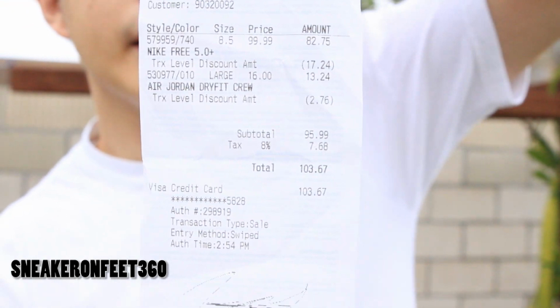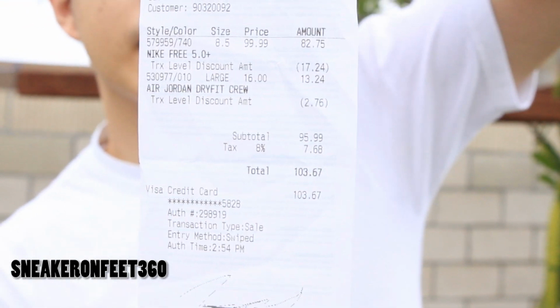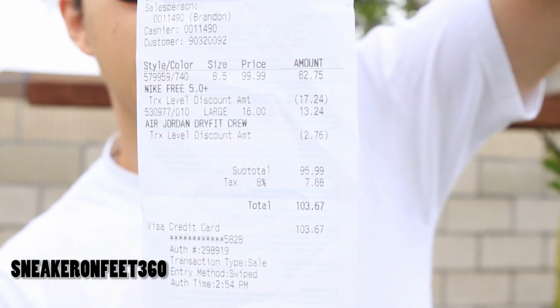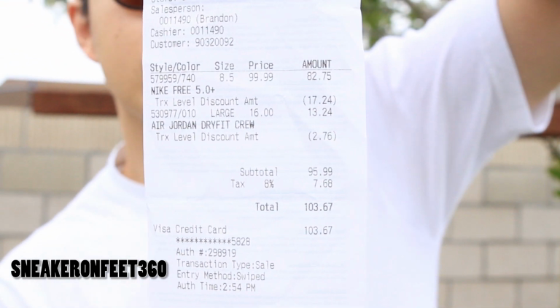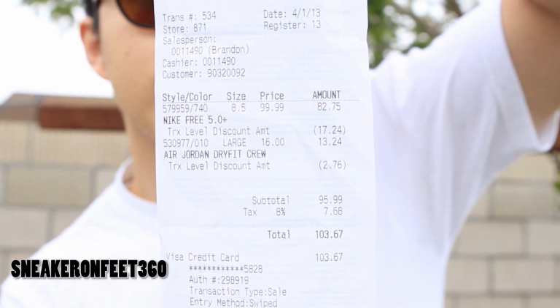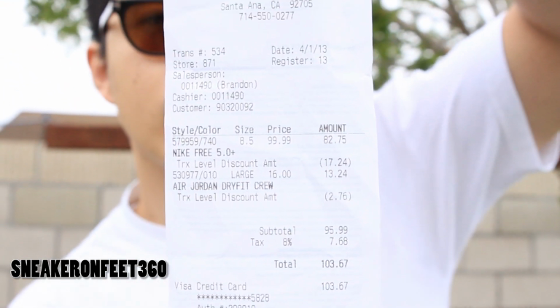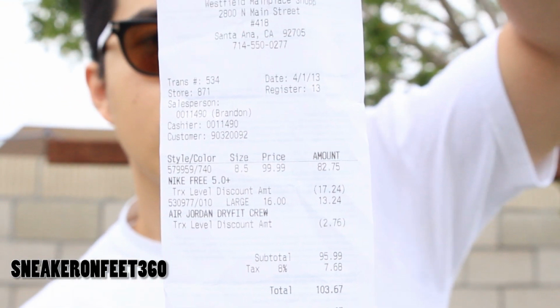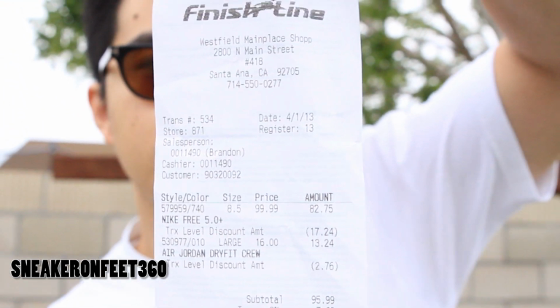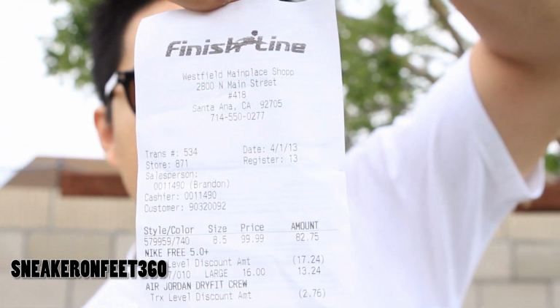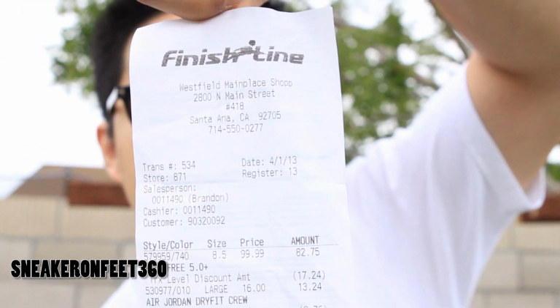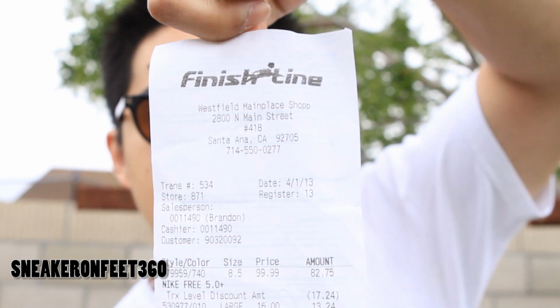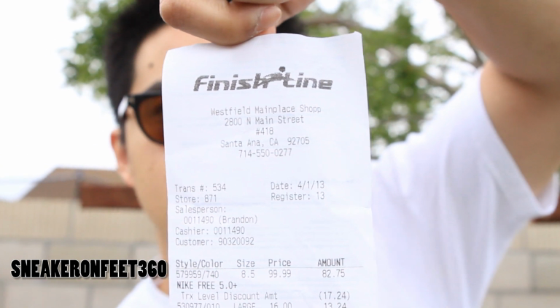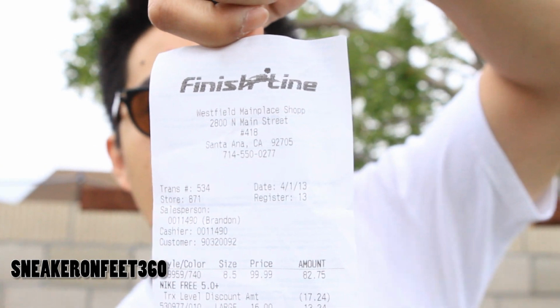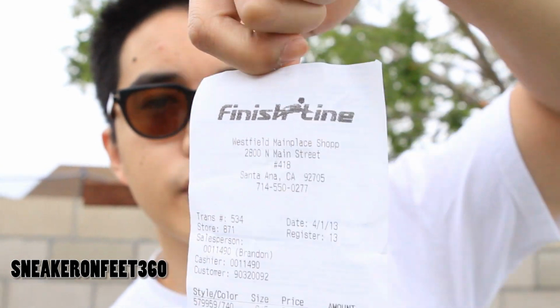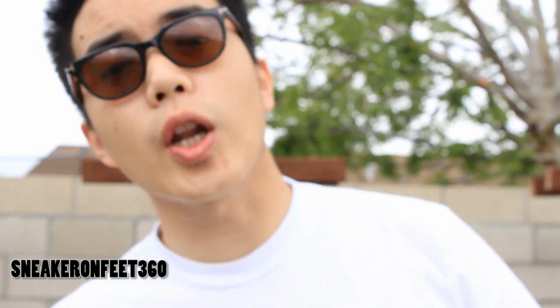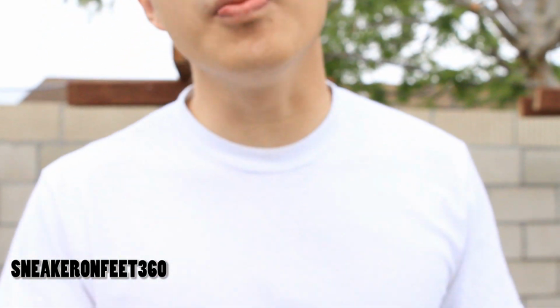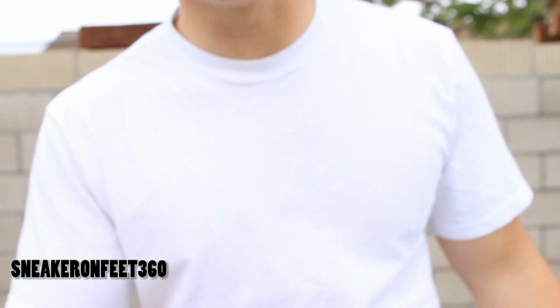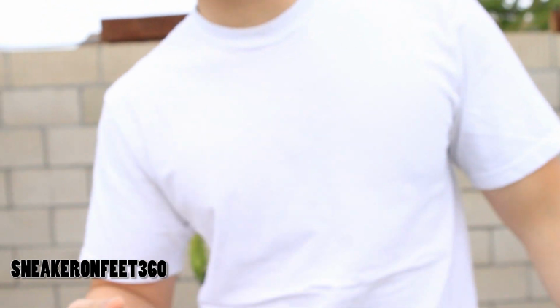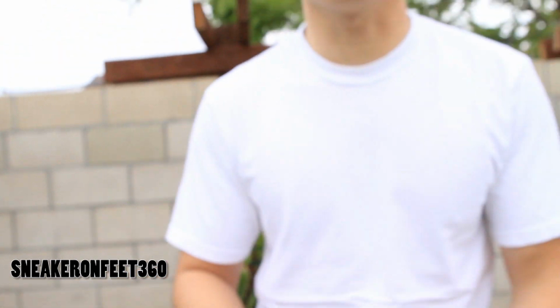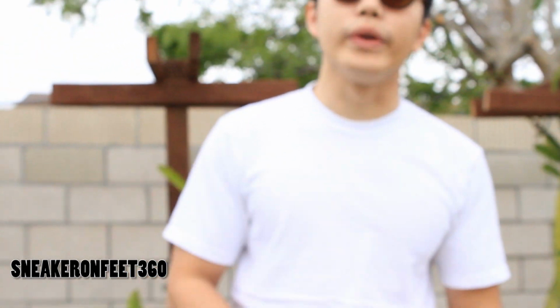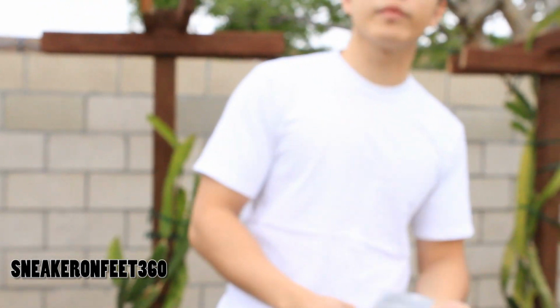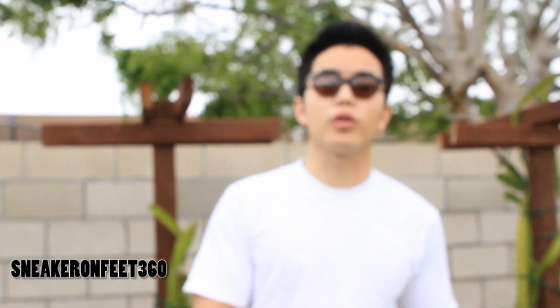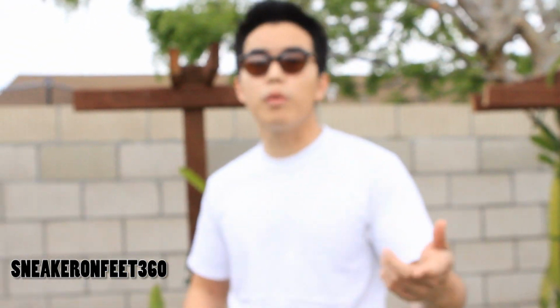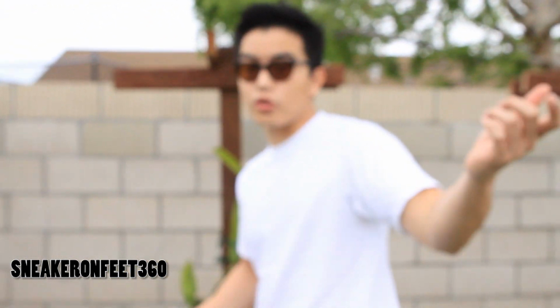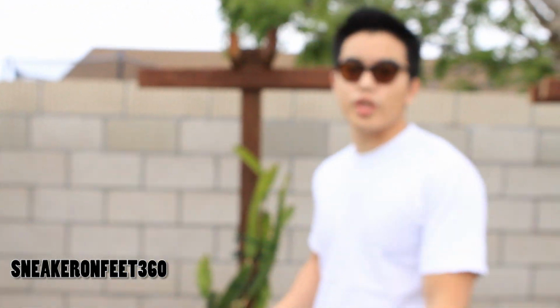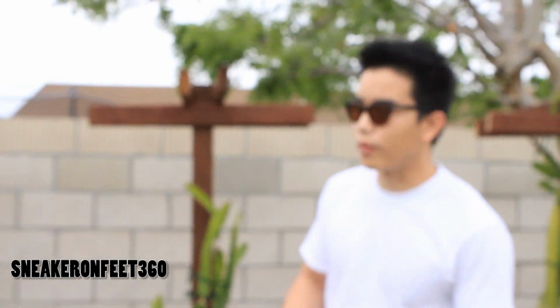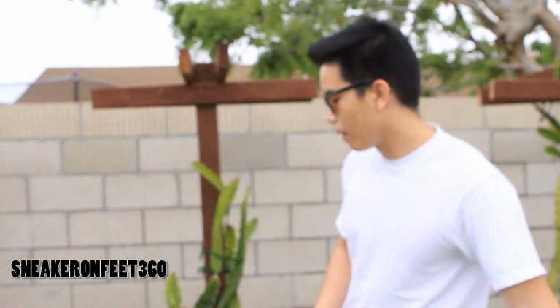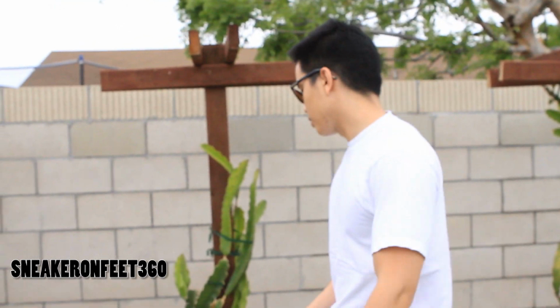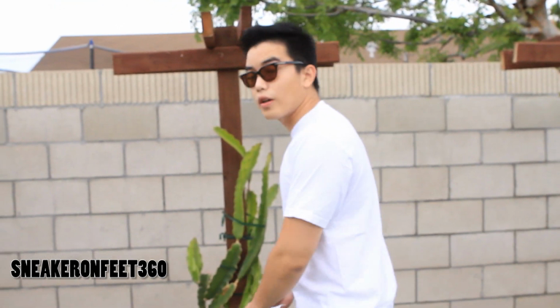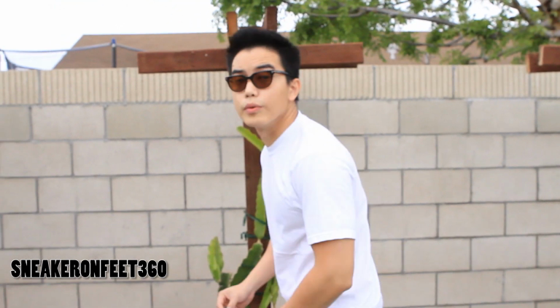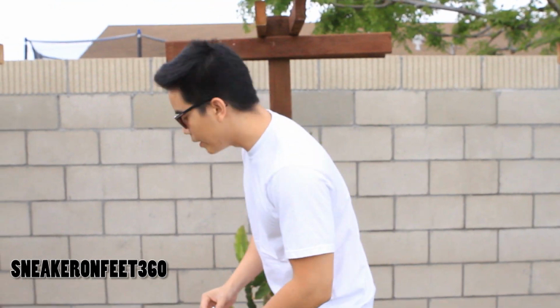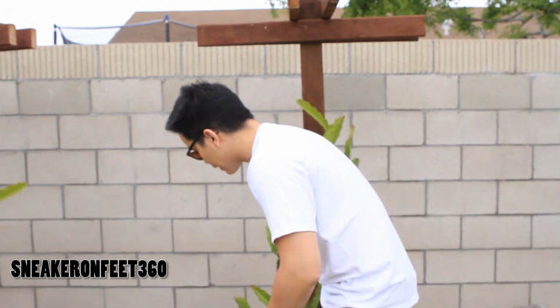I did get the $20 off. So, Finish Line Main Place — if you have those Finish Line coupons, I'm not talking about the rewards, I'm talking about the coupon, just go ahead and check them out. Try and talk to them.